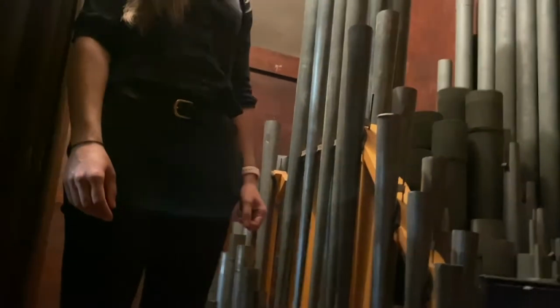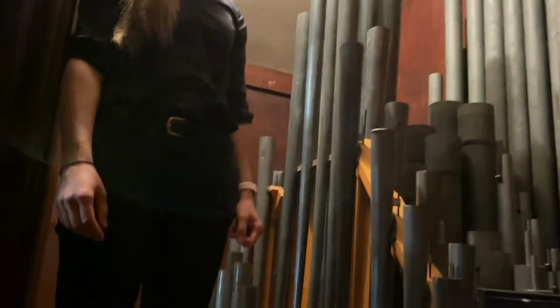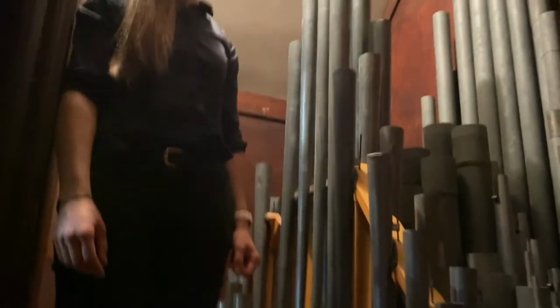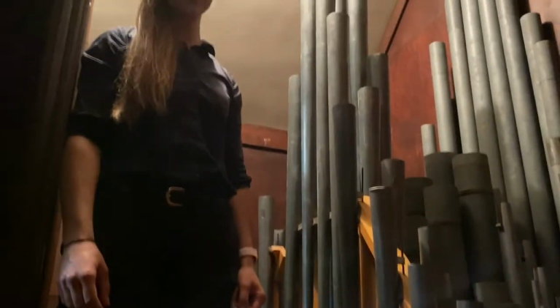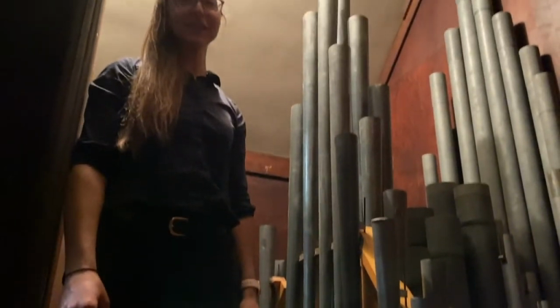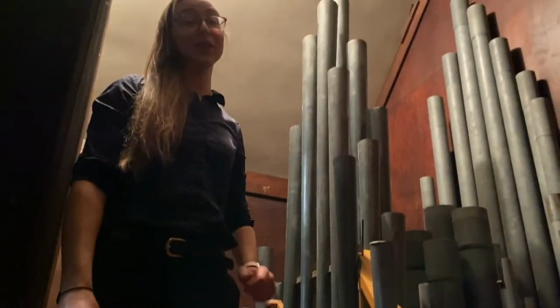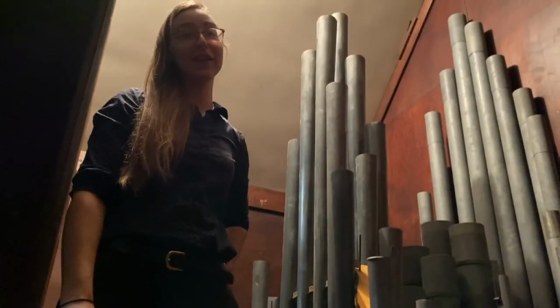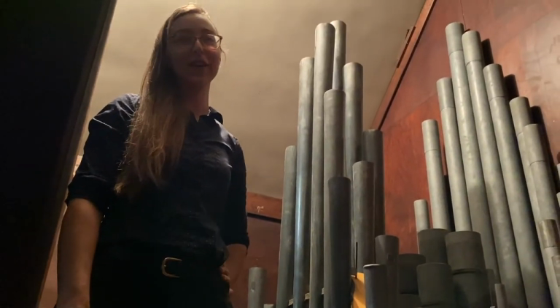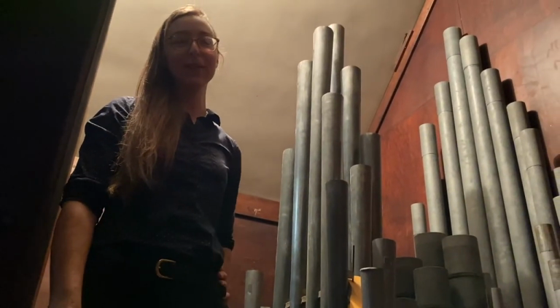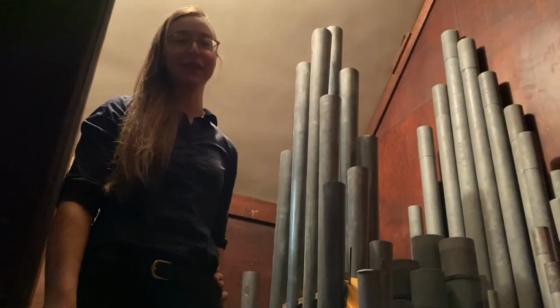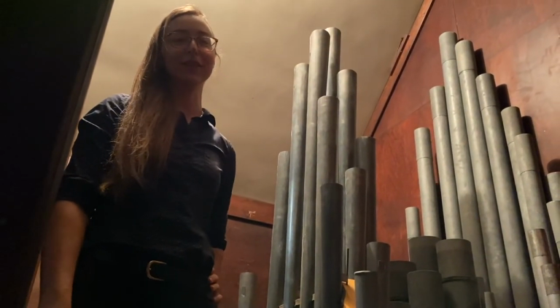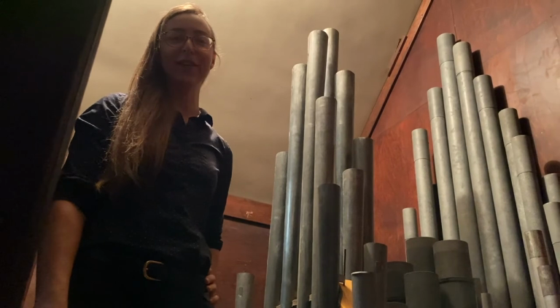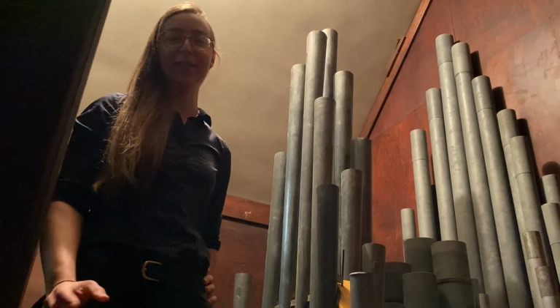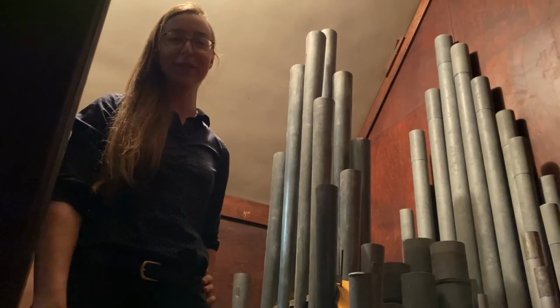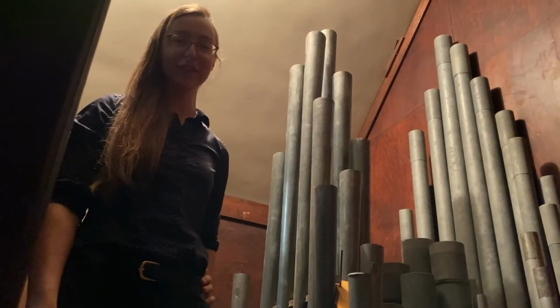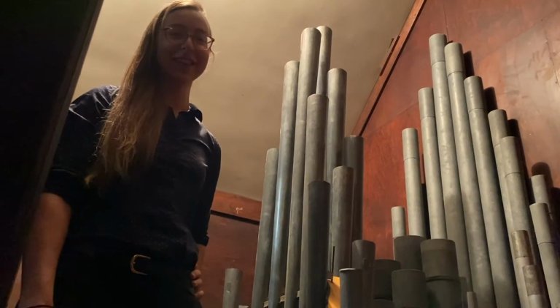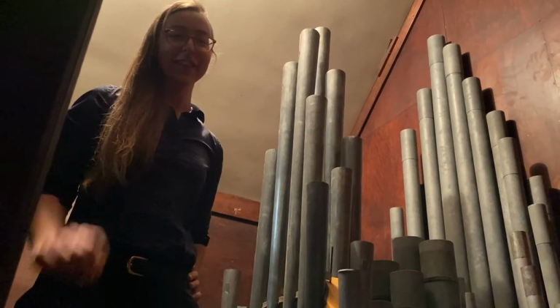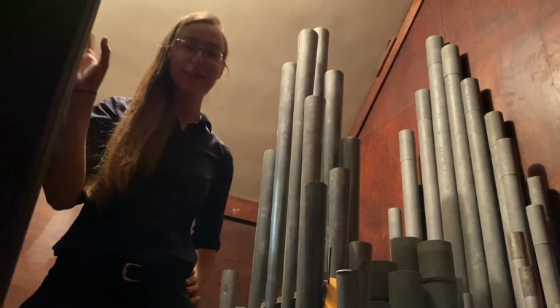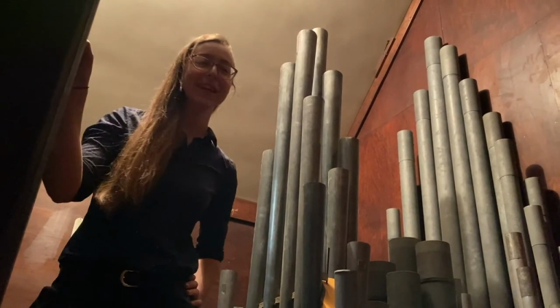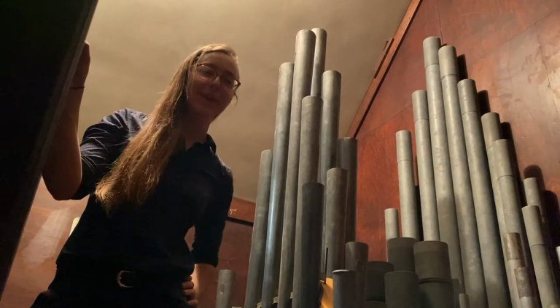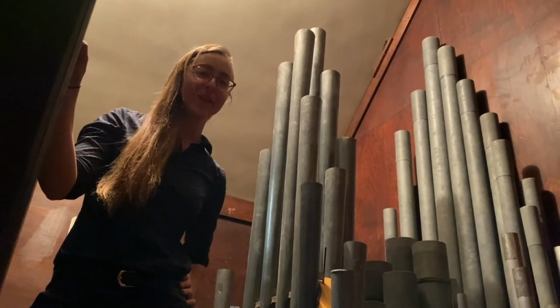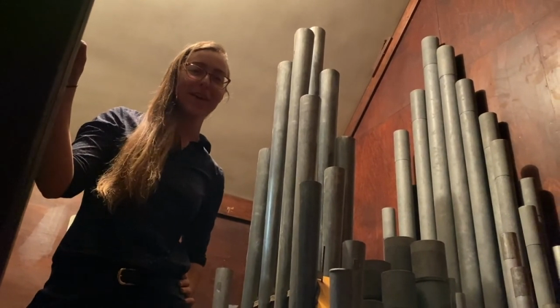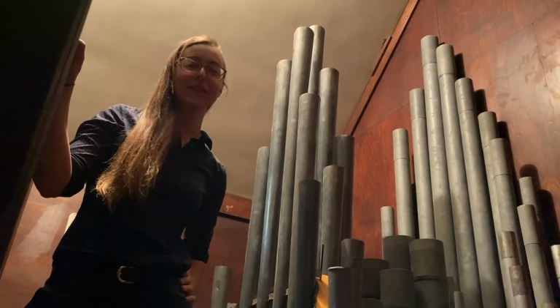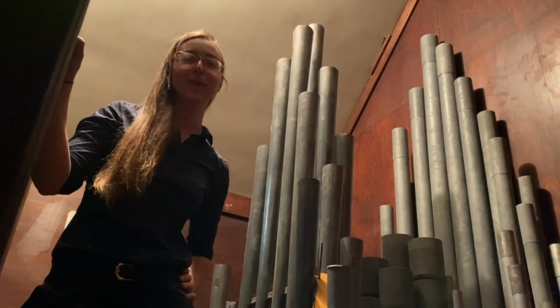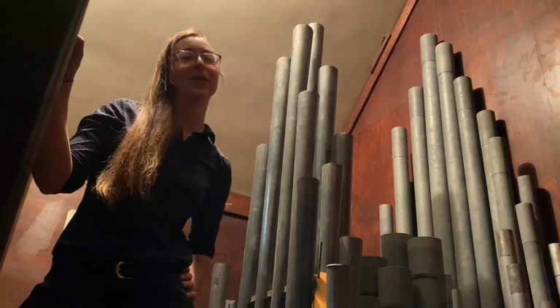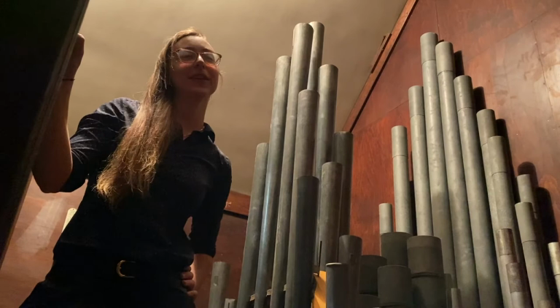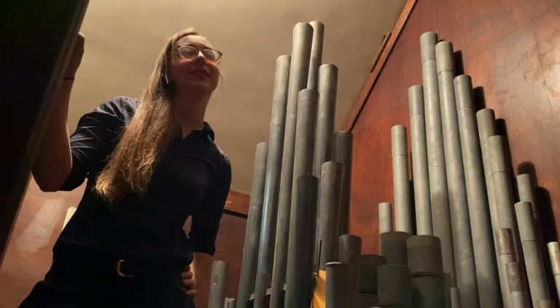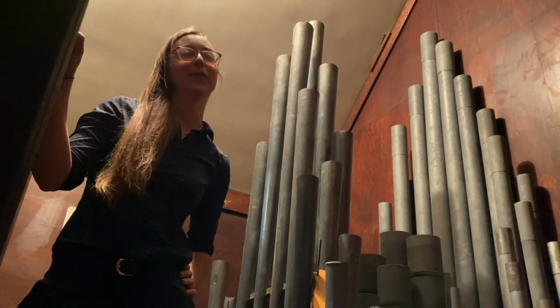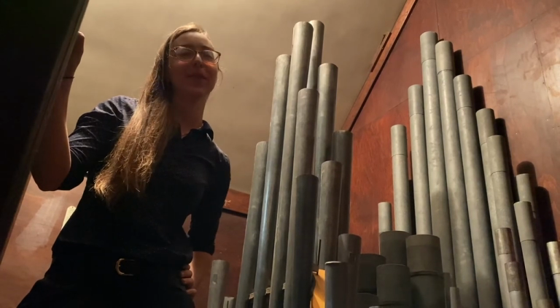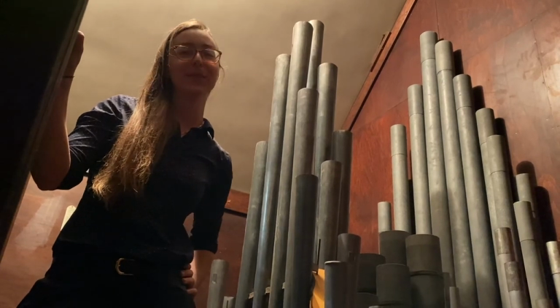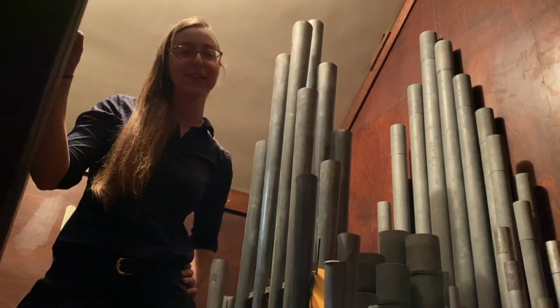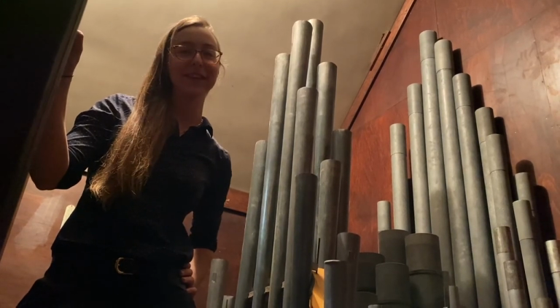Until next time — next time we'll show you how the keyboard actually works. Thanks for visiting up here in the choir loft. You're always welcome to come and take a tour up close and personal if you'd like to.